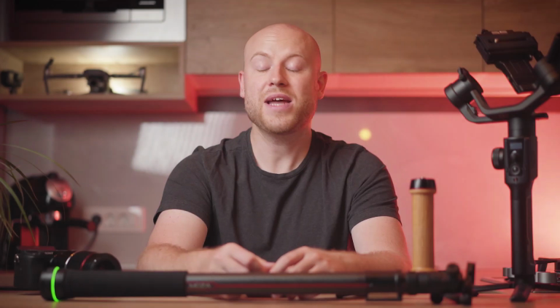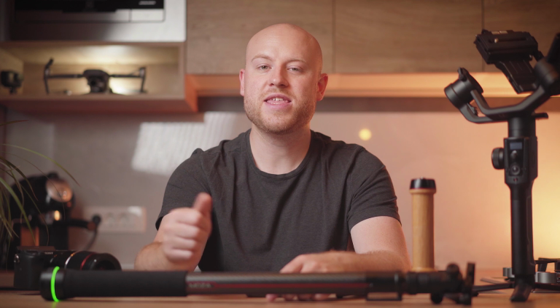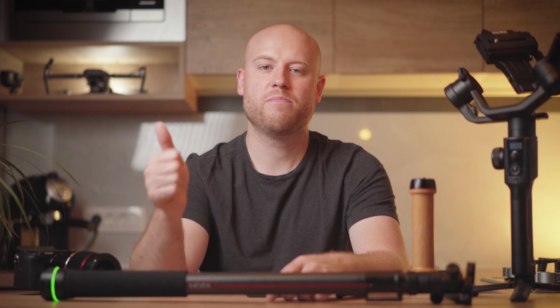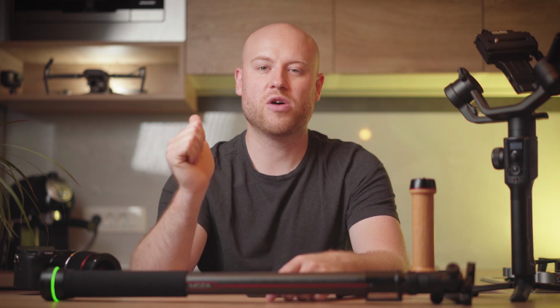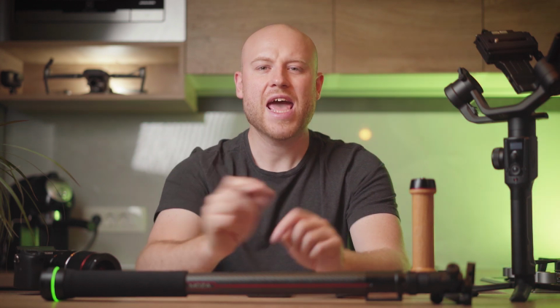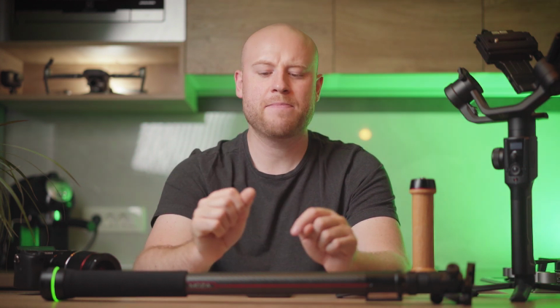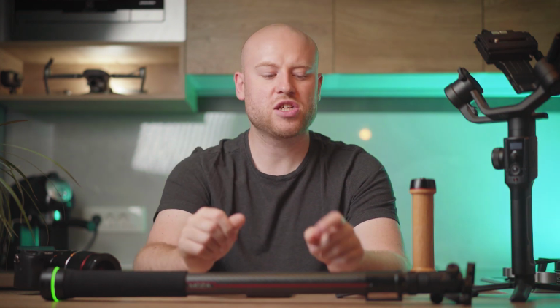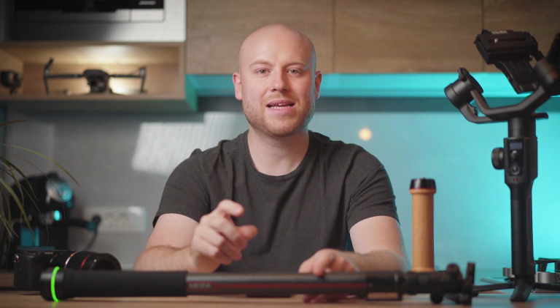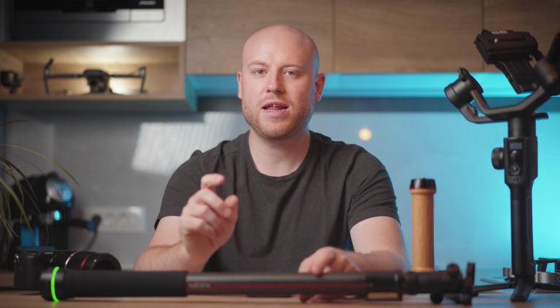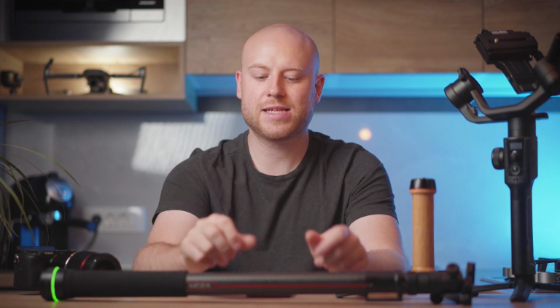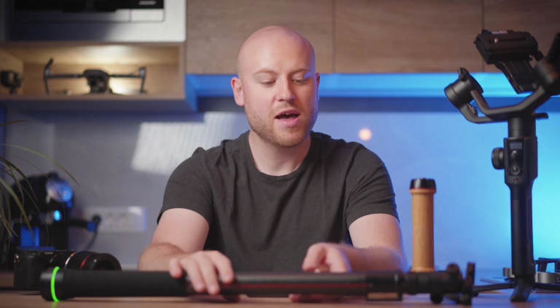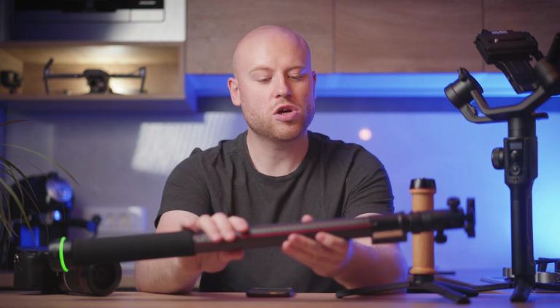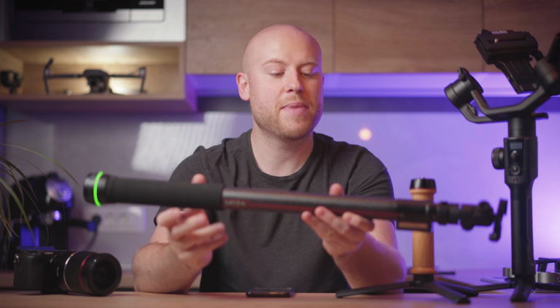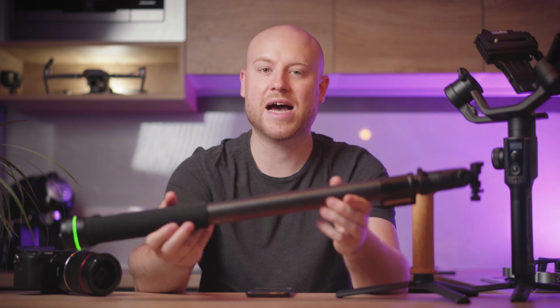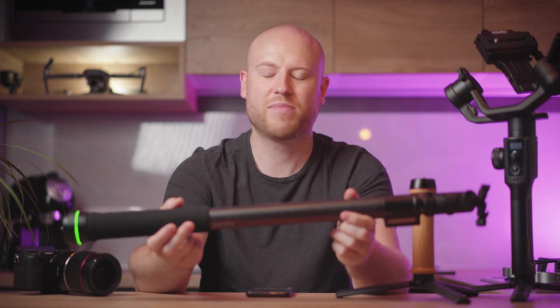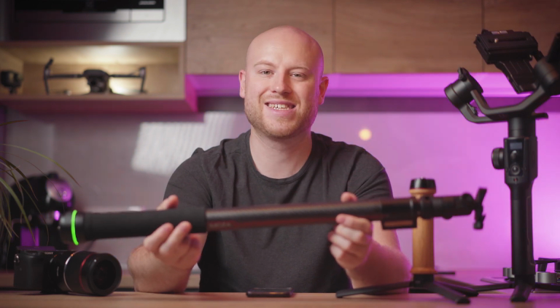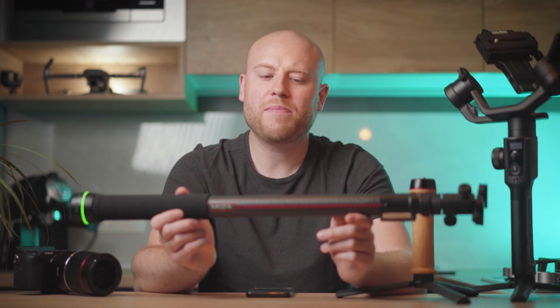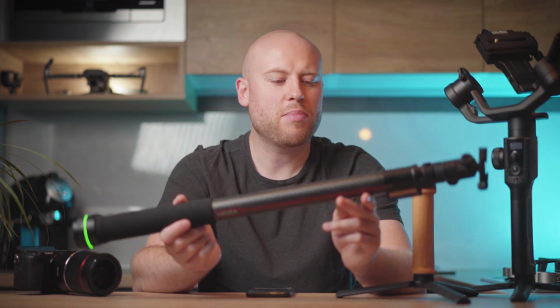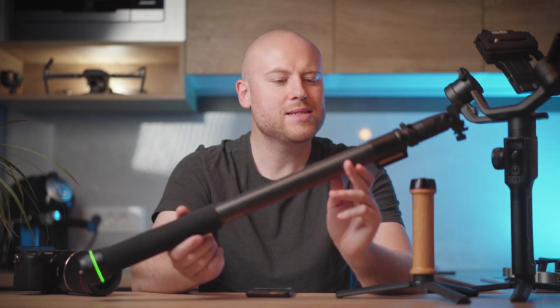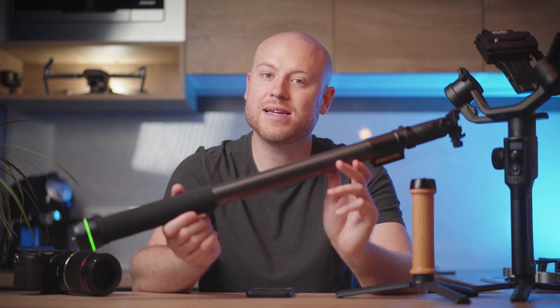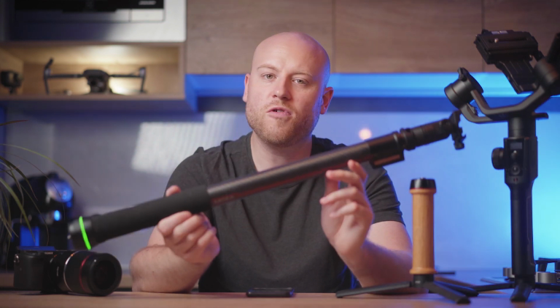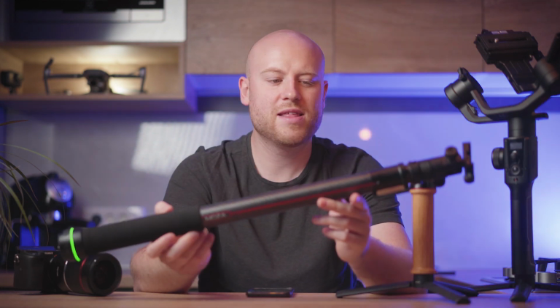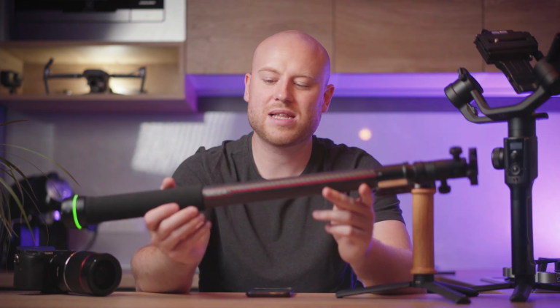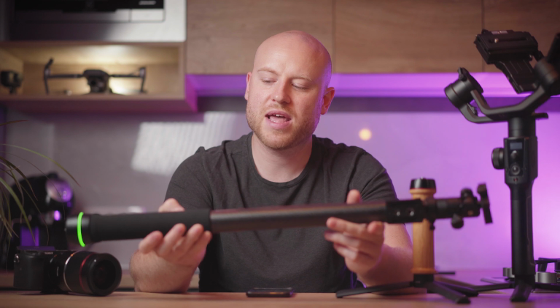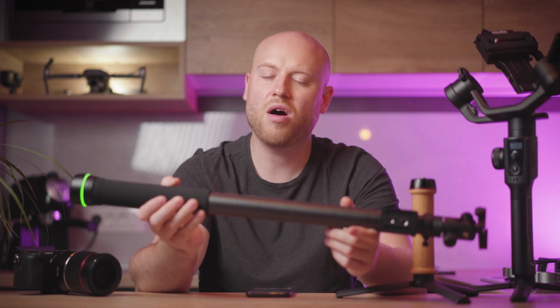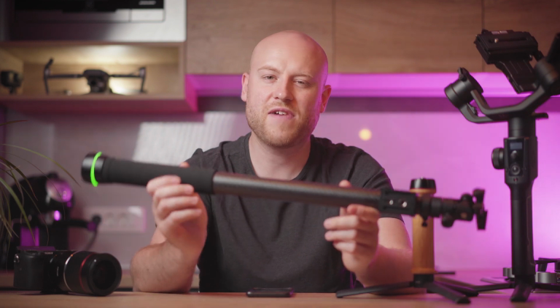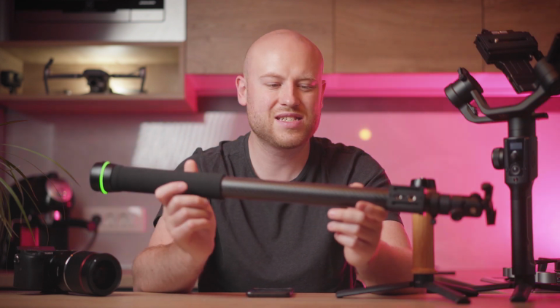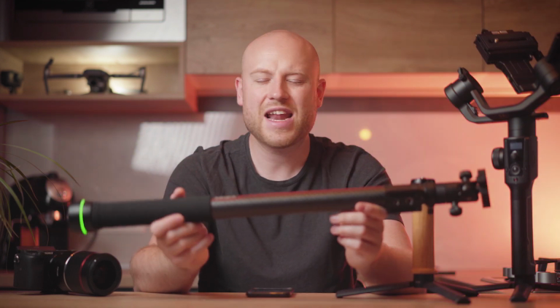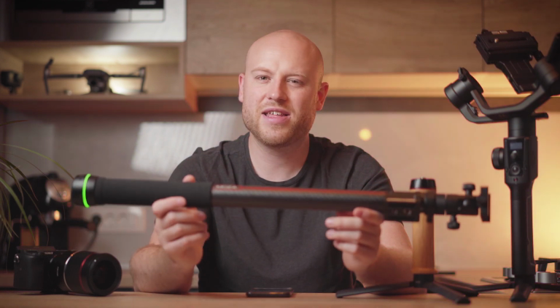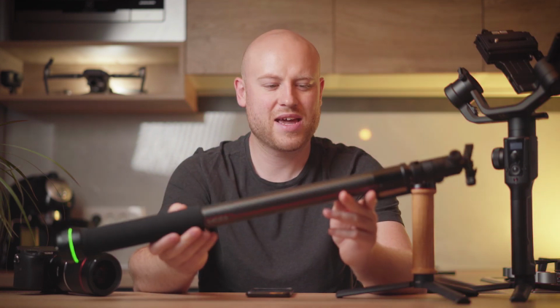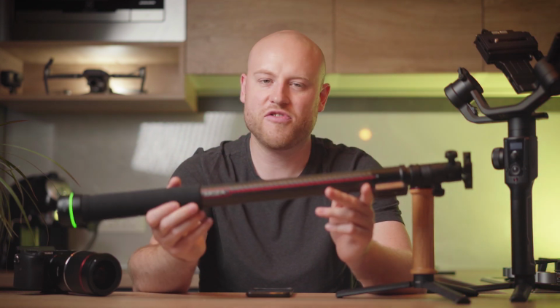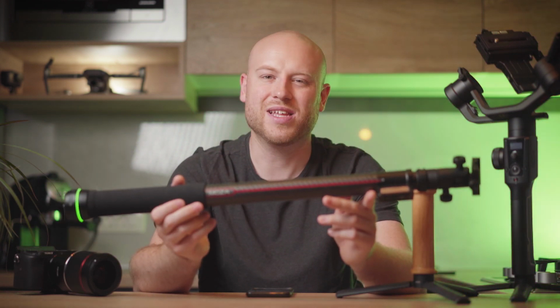By the way, new background — my kitchen actually makes a really great setup for showing off this kind of product. Over the past couple of weeks I tested the Moza Slypod fully and all its functions, and I am ready to make a review about it.